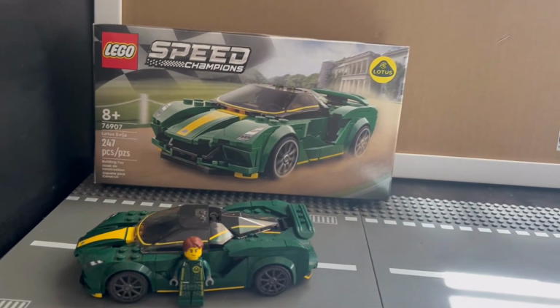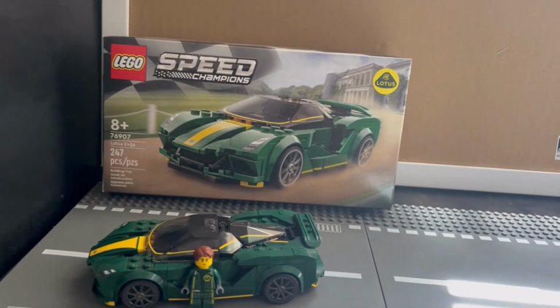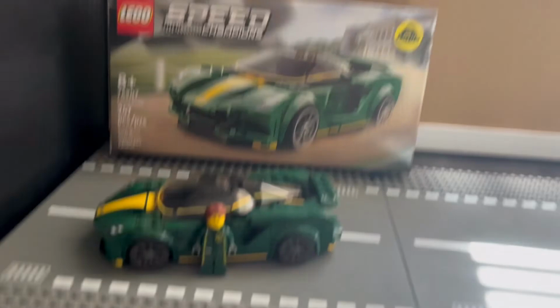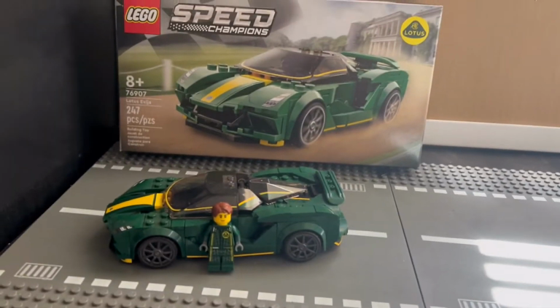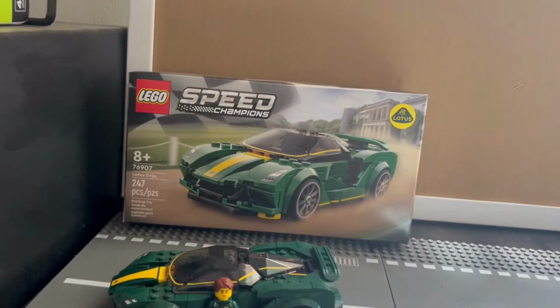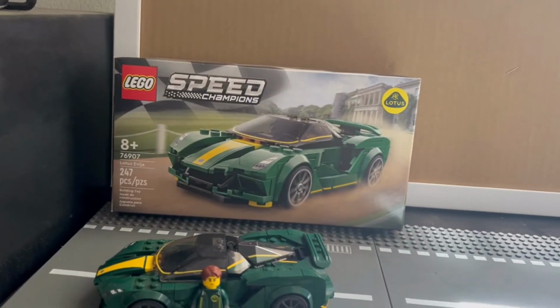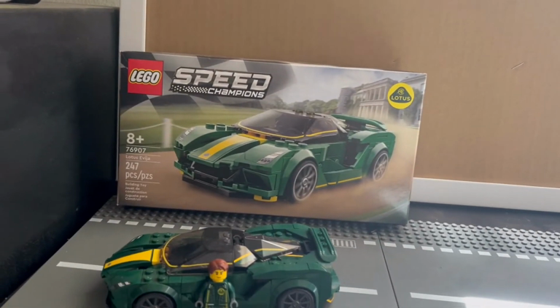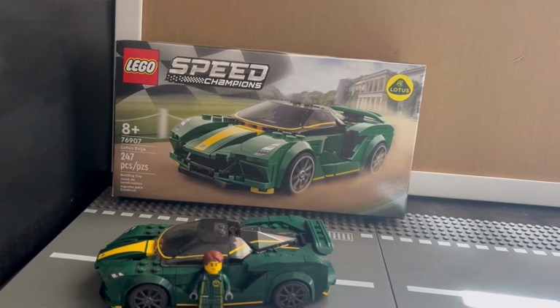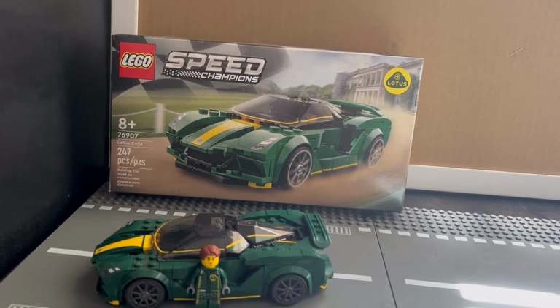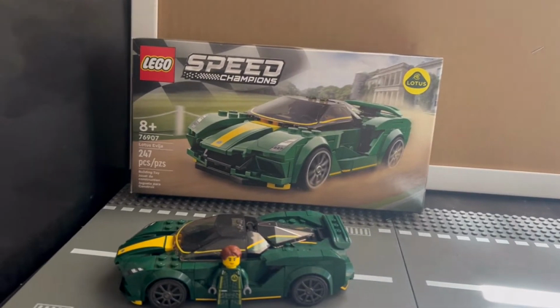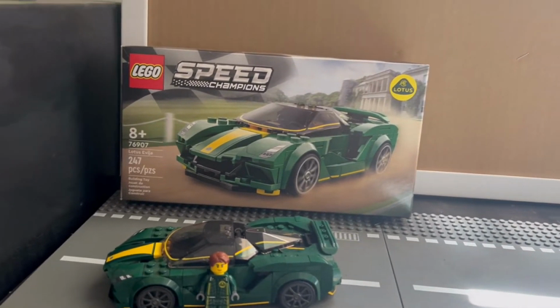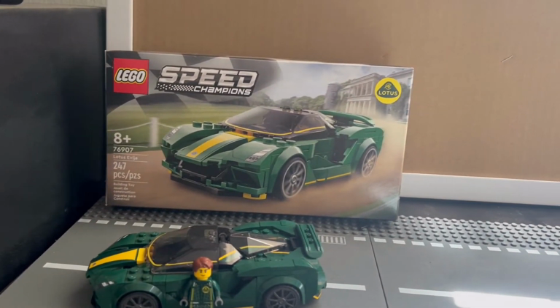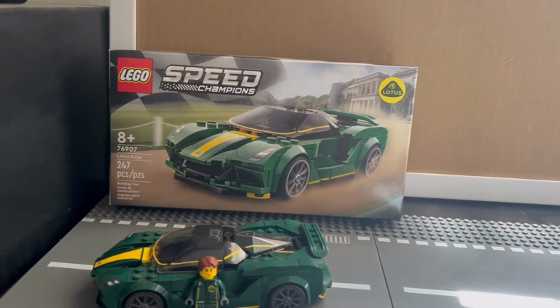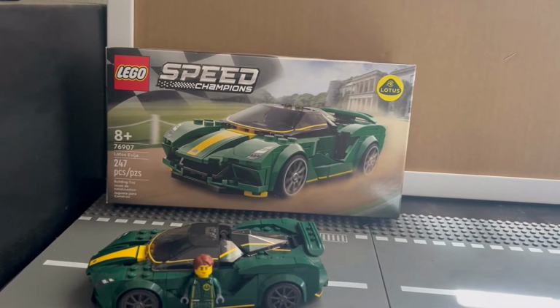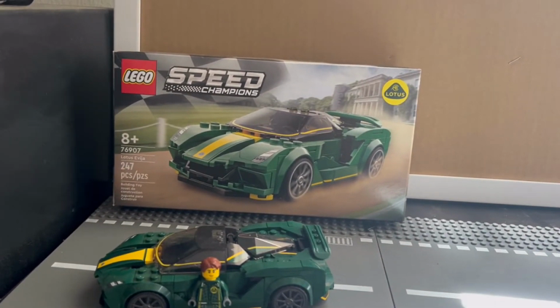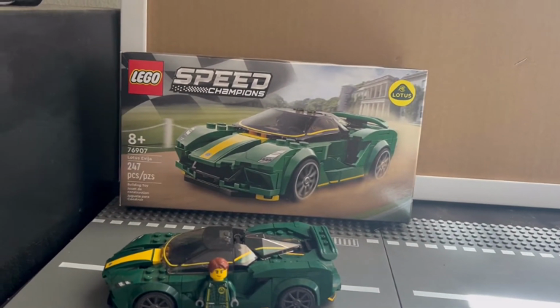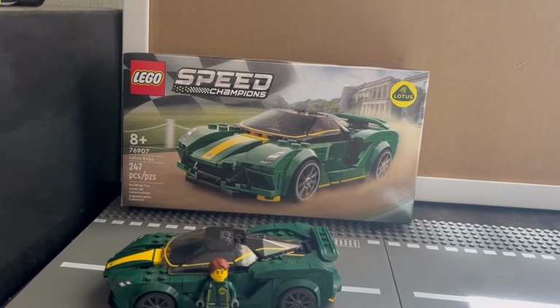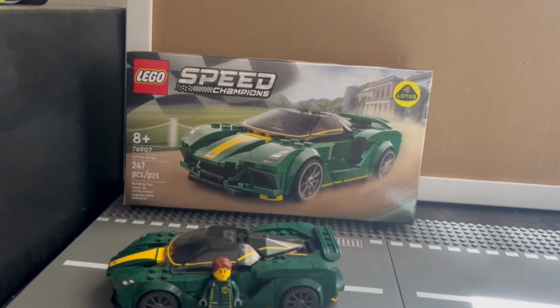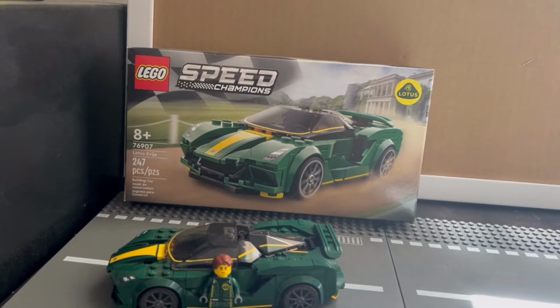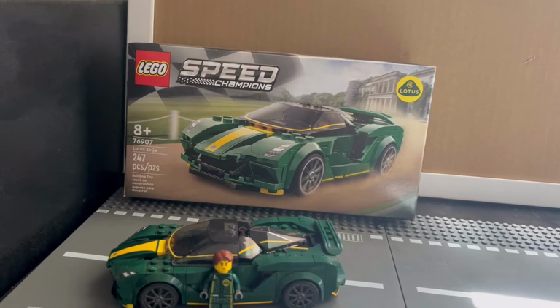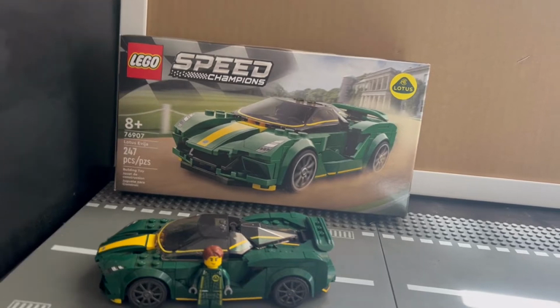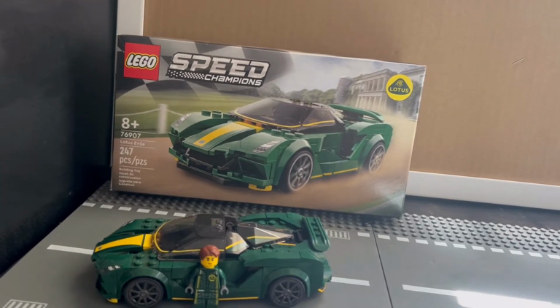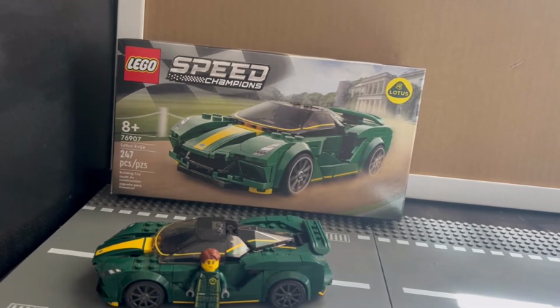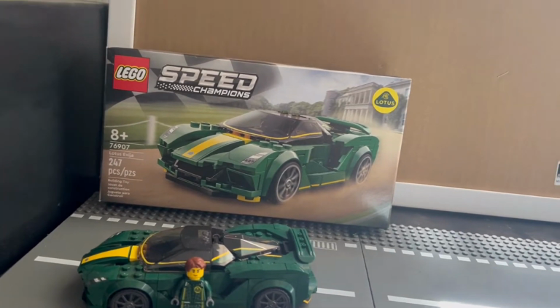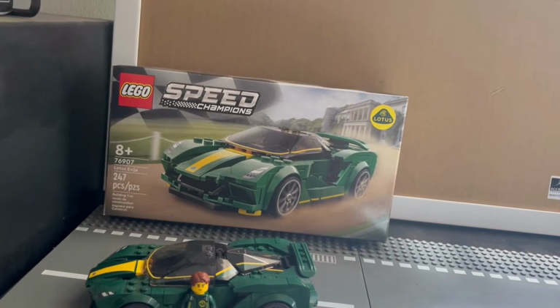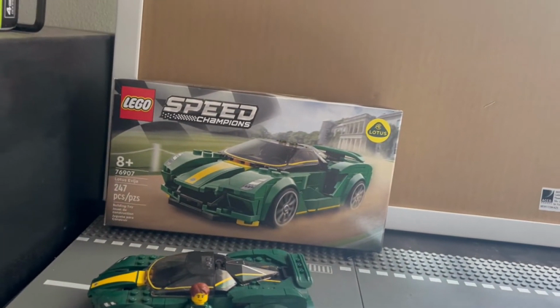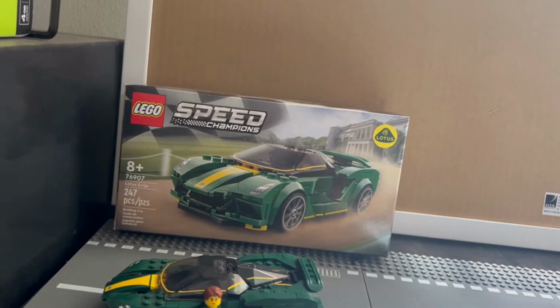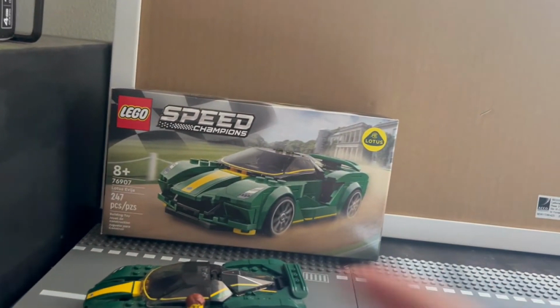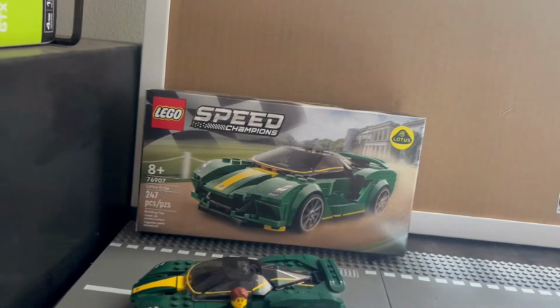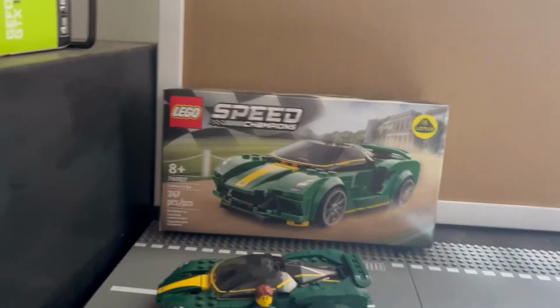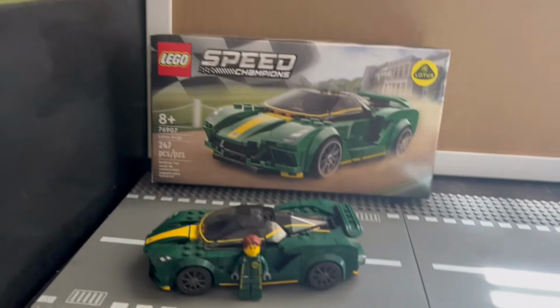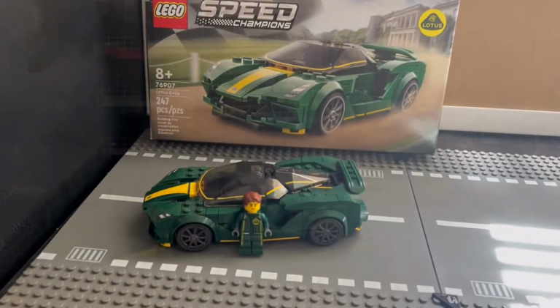We're going to talk about the box, the manuals, extra pieces, what's missing, what isn't missing. And then give it an overall review at the end — whether it's good or not — and give it a score out of 10 with the reasoning and explanation behind that. So without further ado, let's move on to the actual car itself.